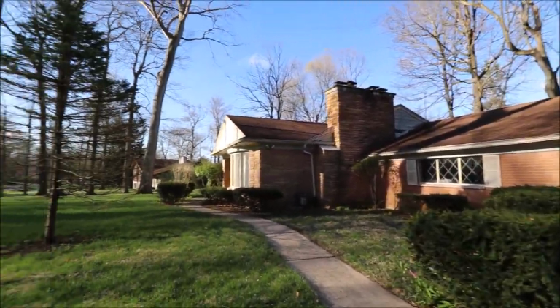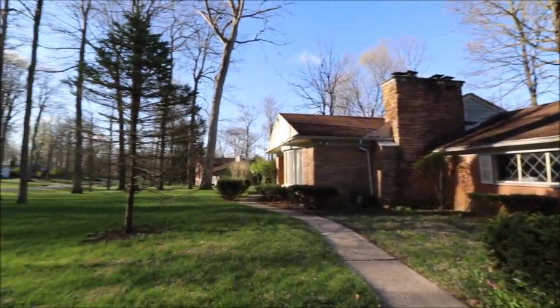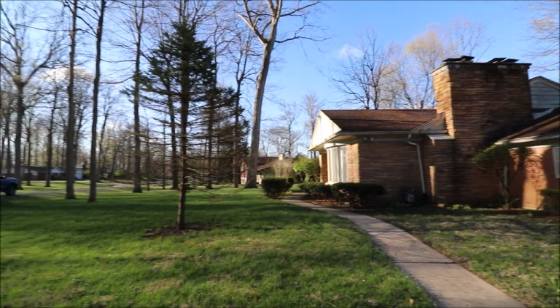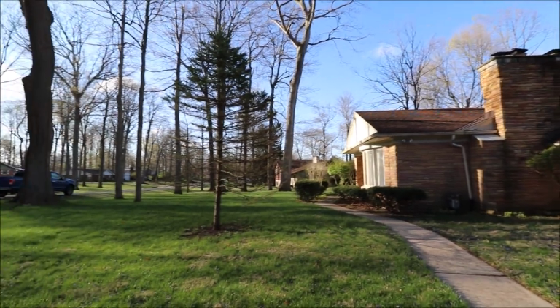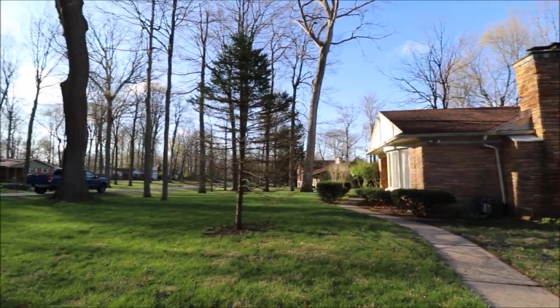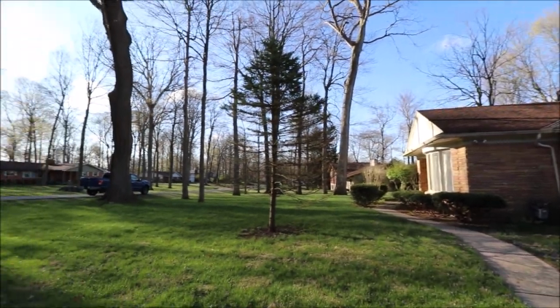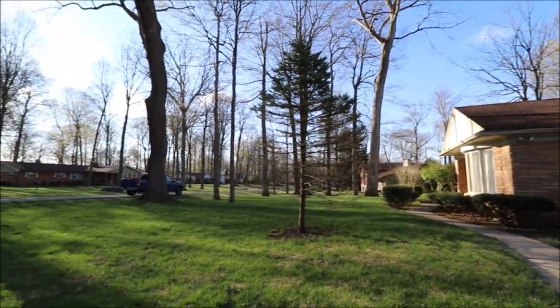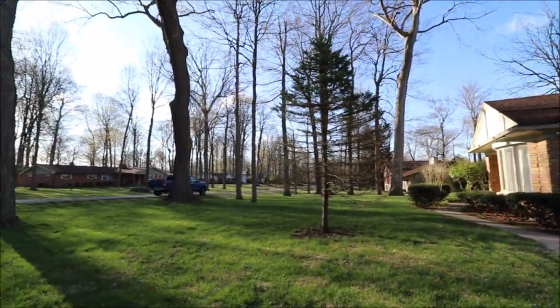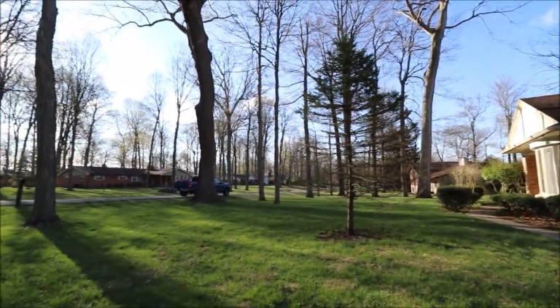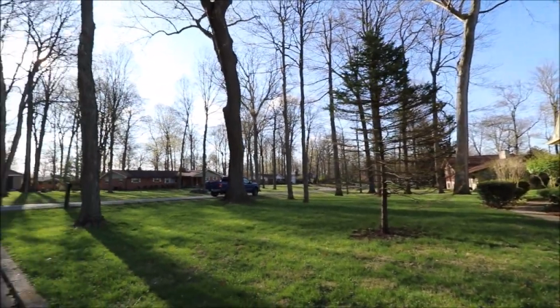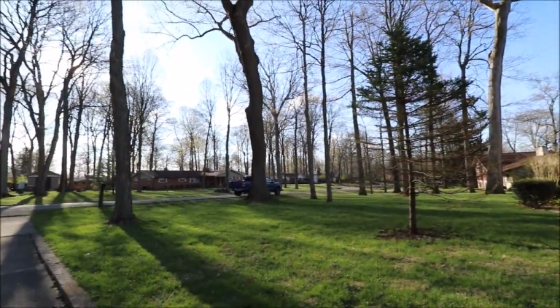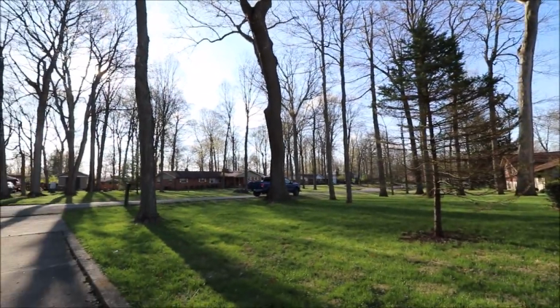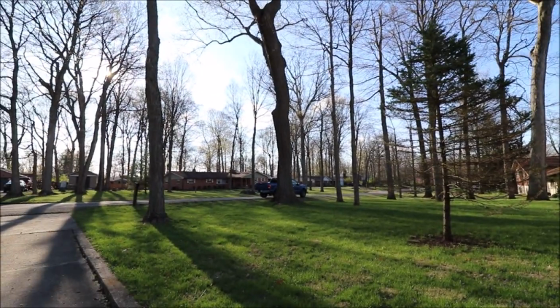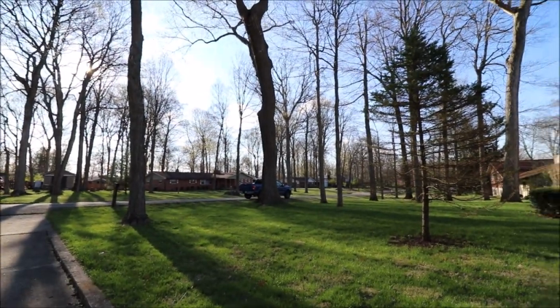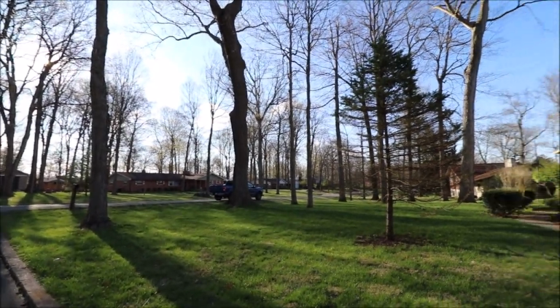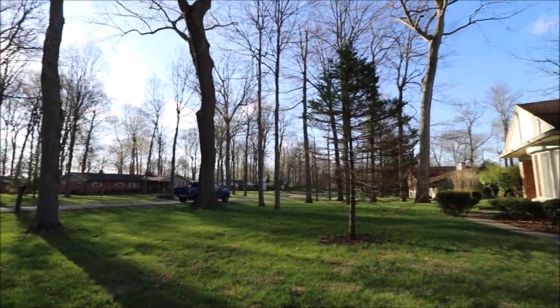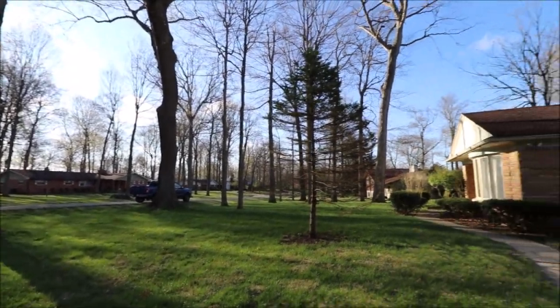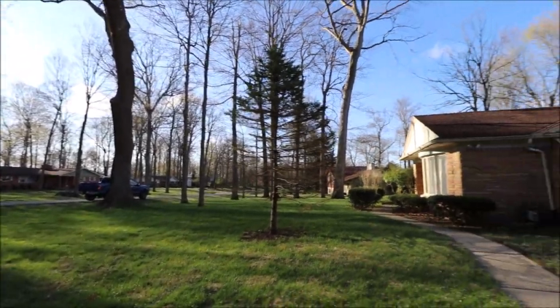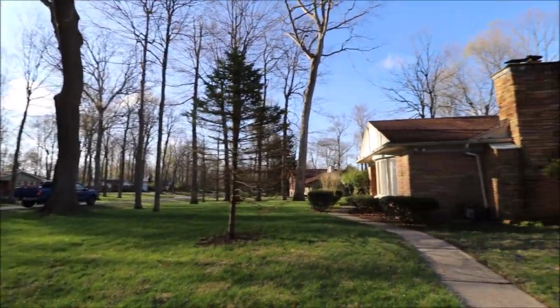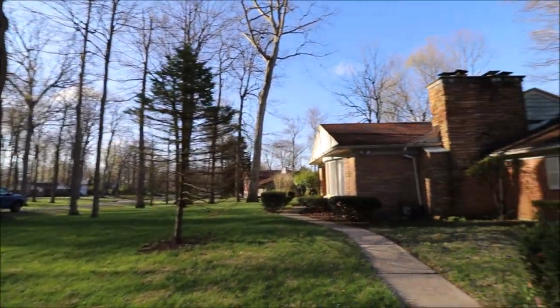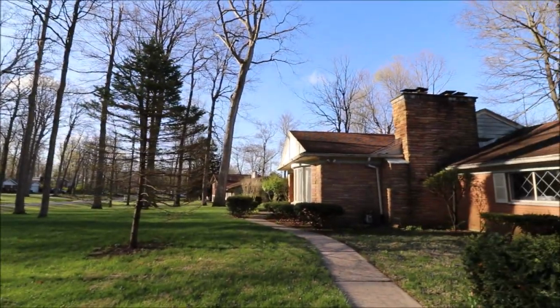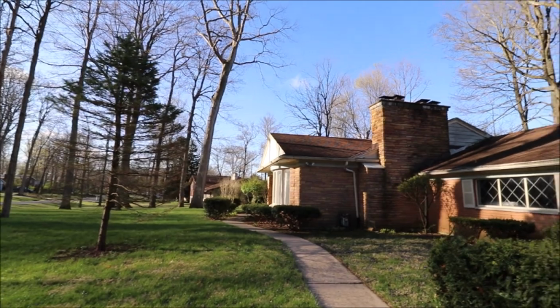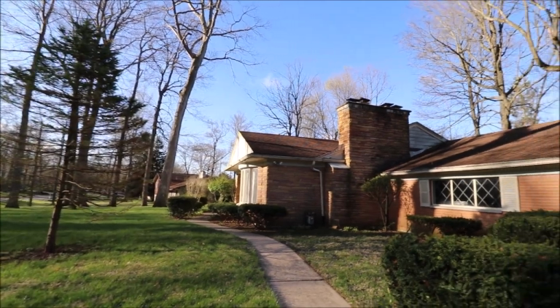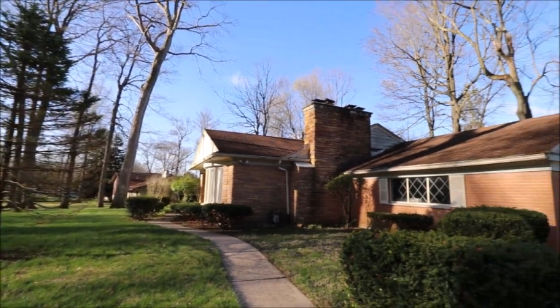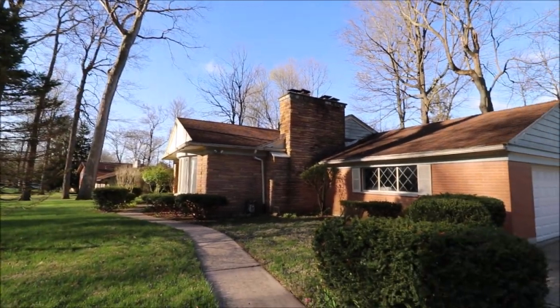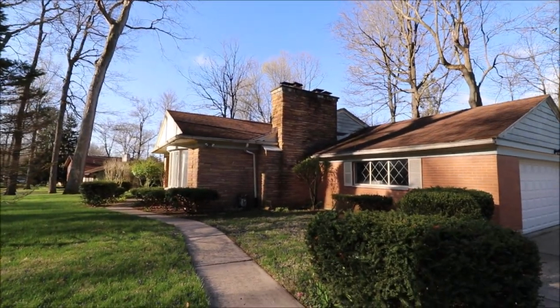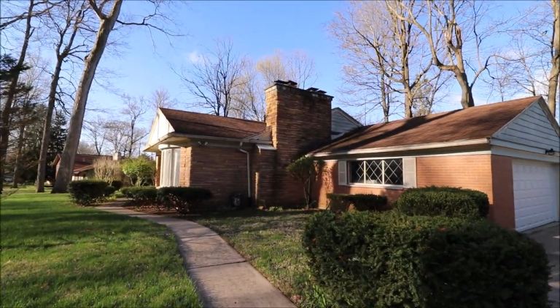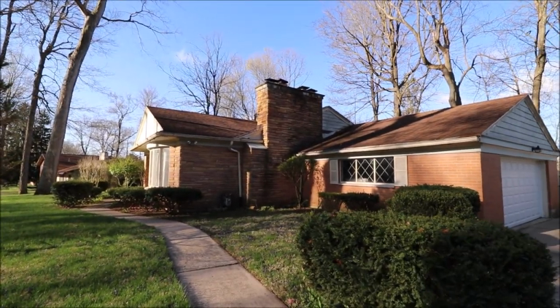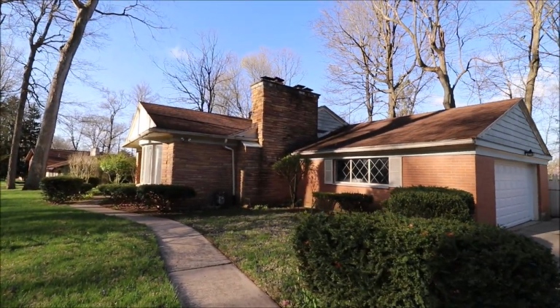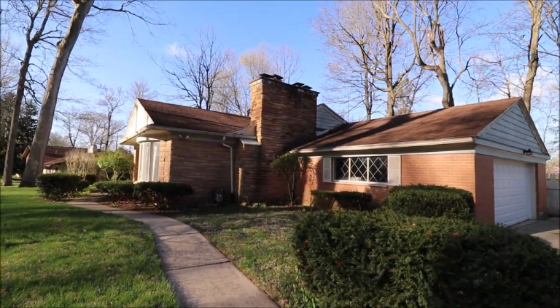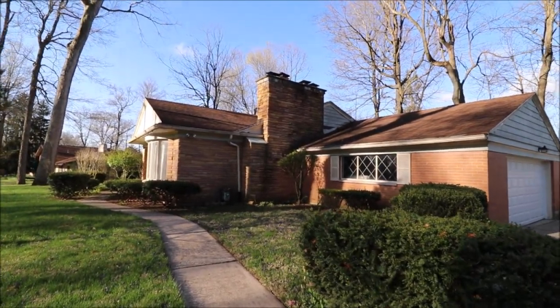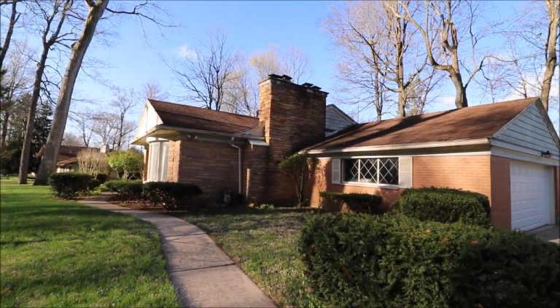And we're just seconds from the high school and the elementary. Fantastic location. Next, let's go inside and take a look.